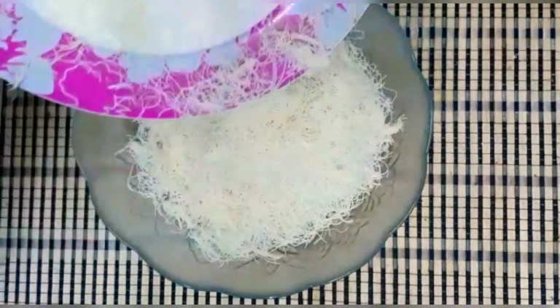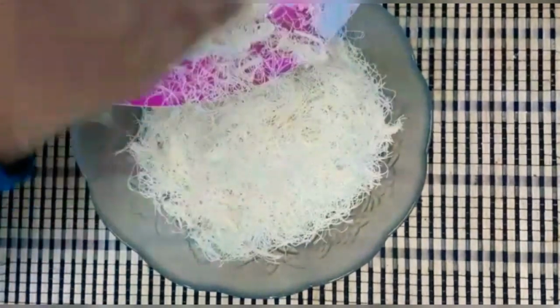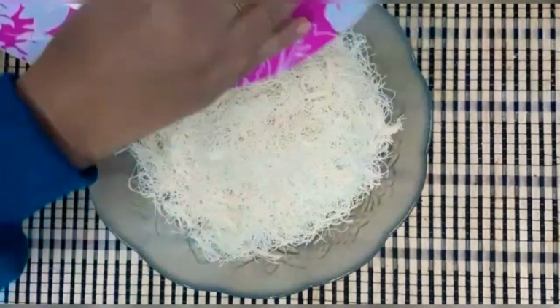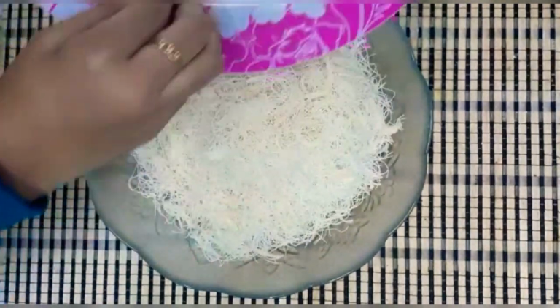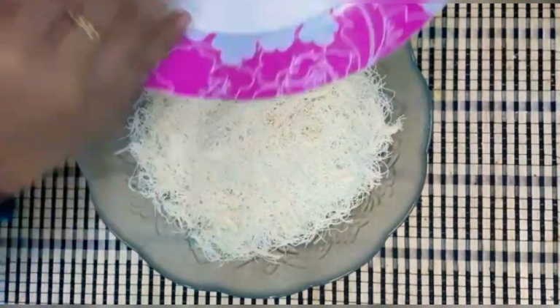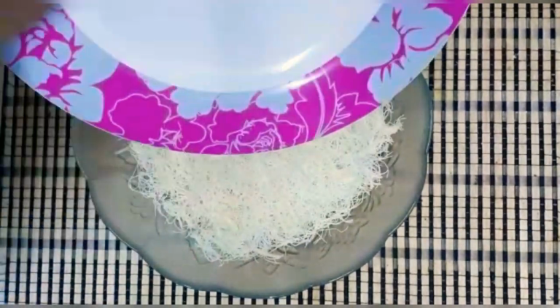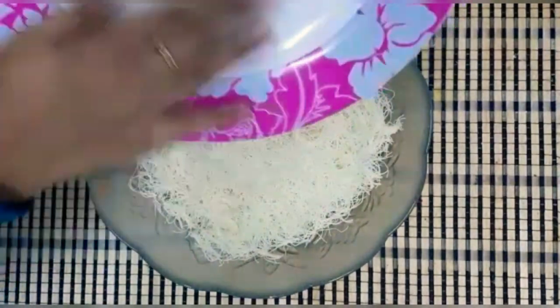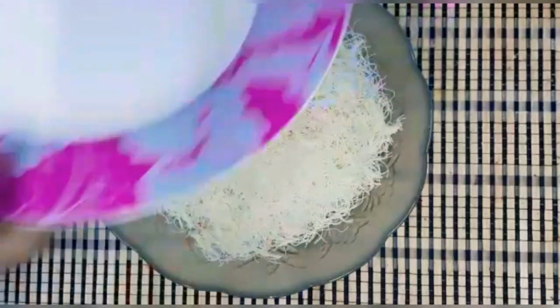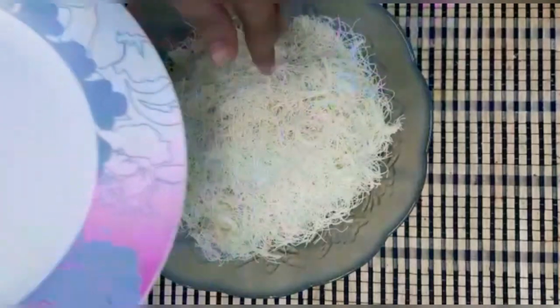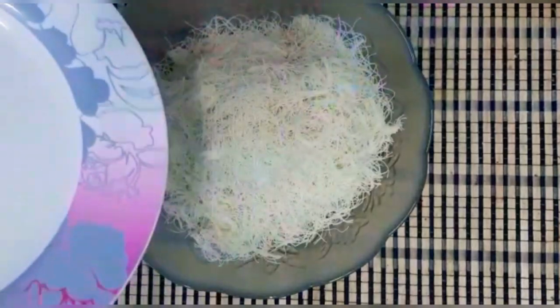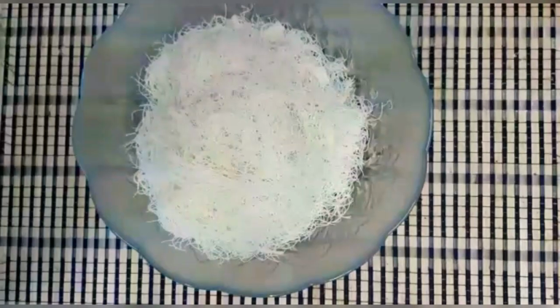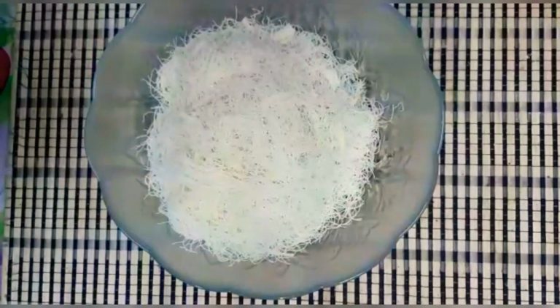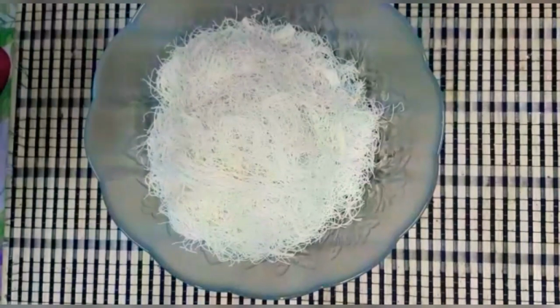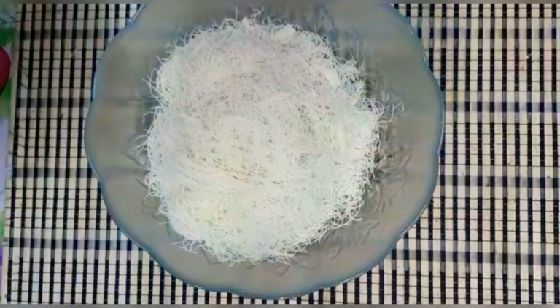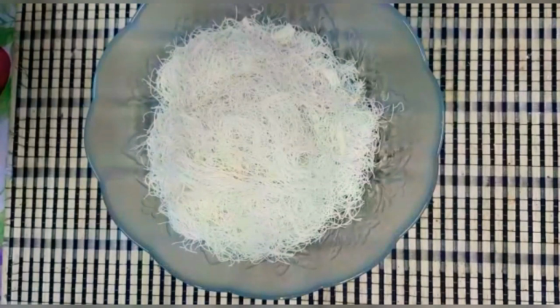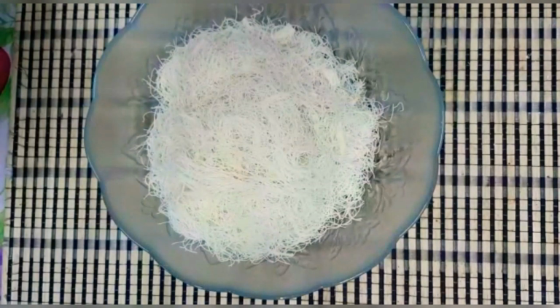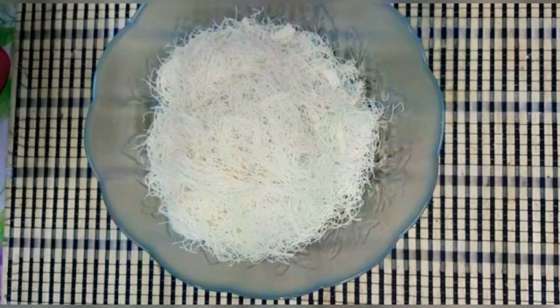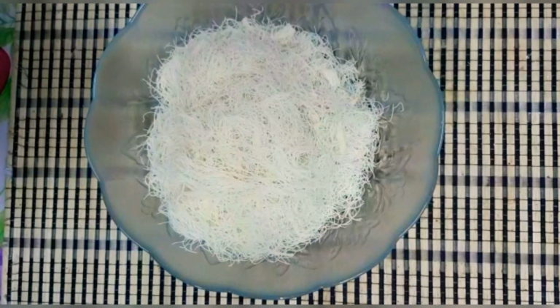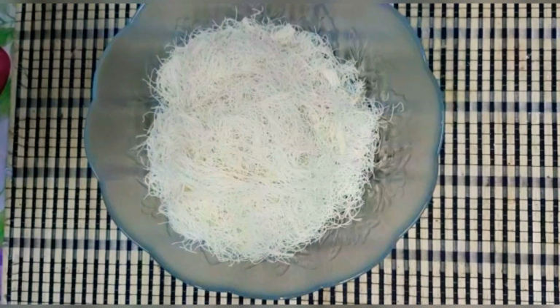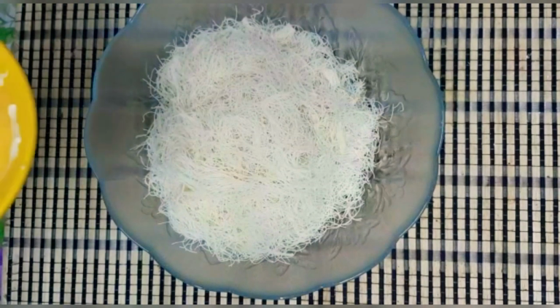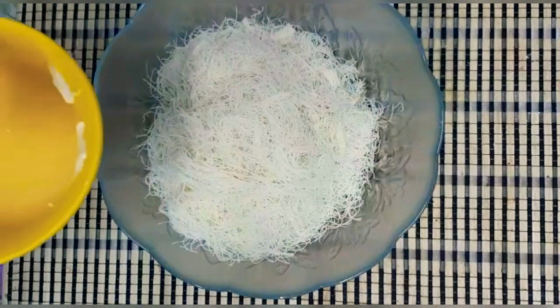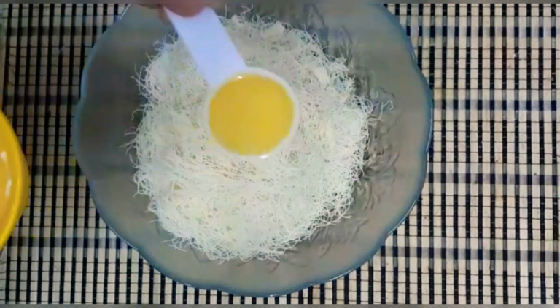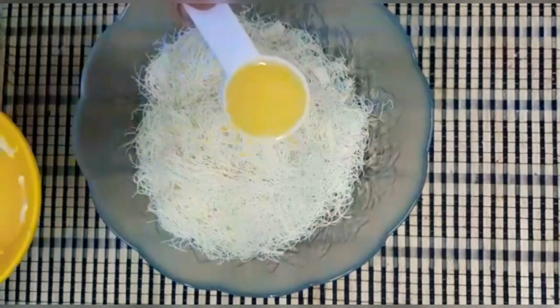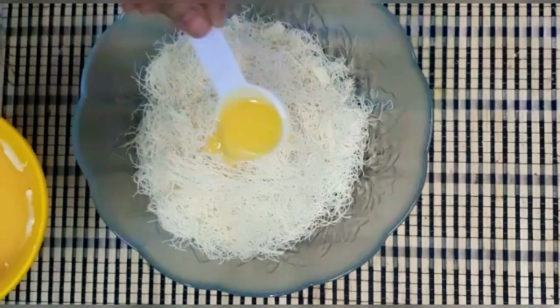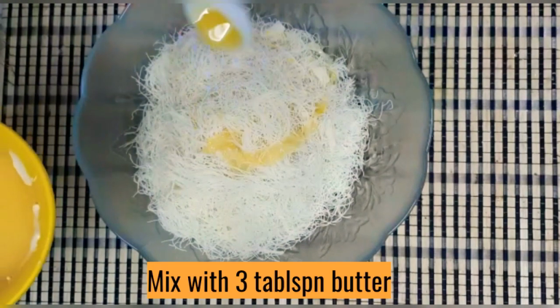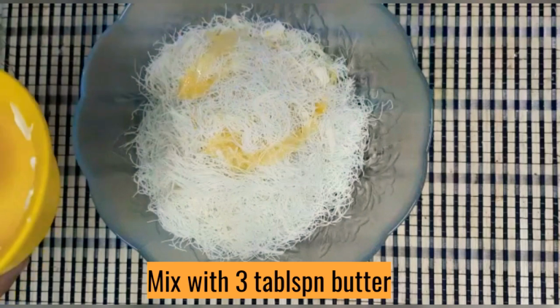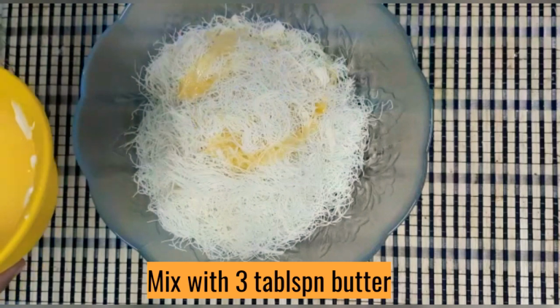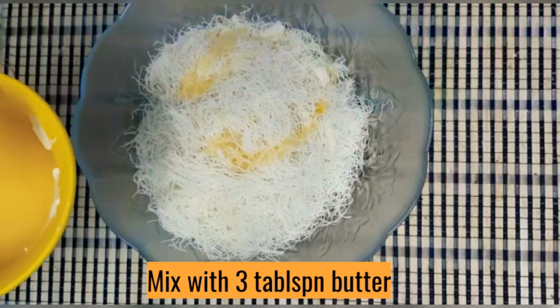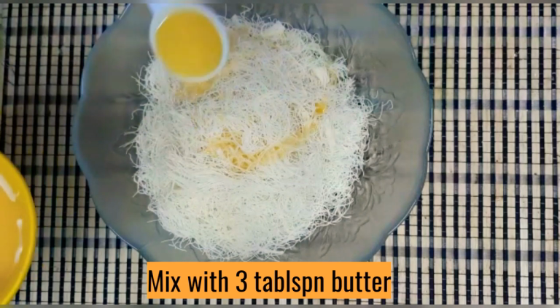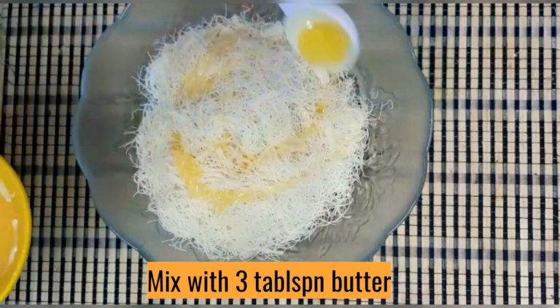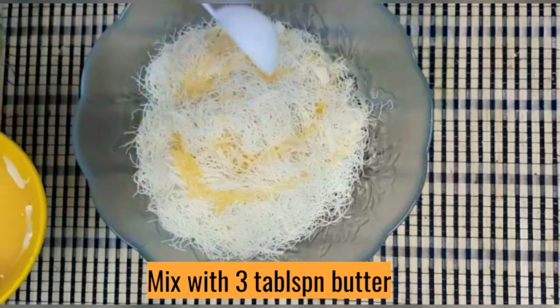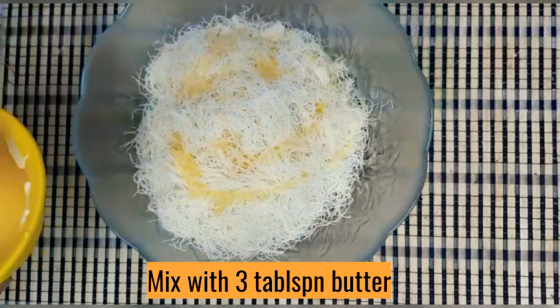Let's start the recipe. Add 3 tablespoons of butter and mix it.